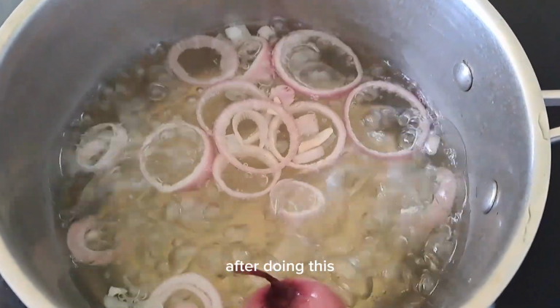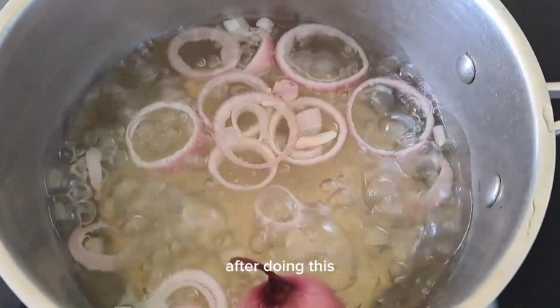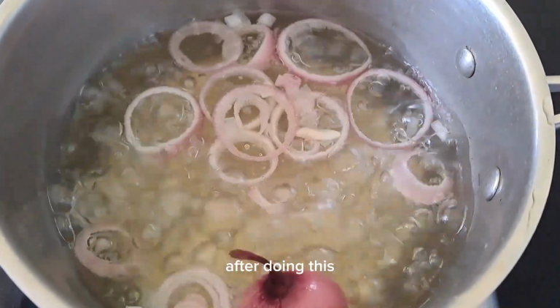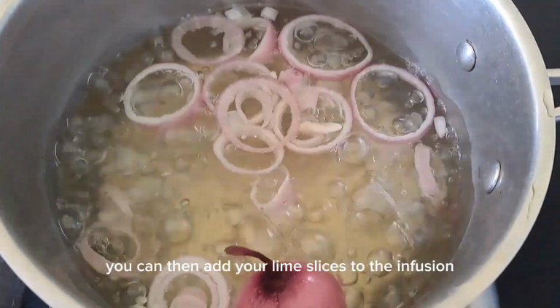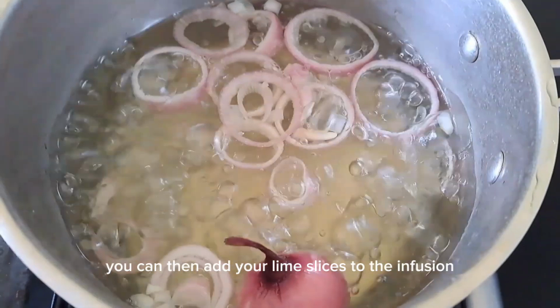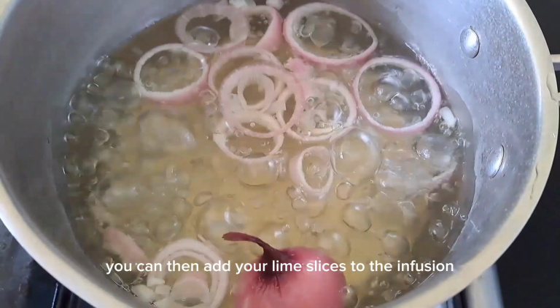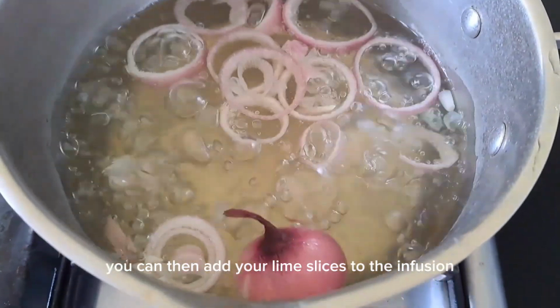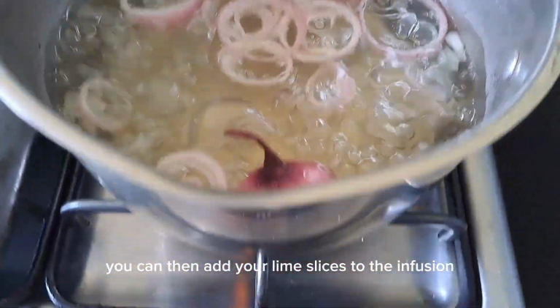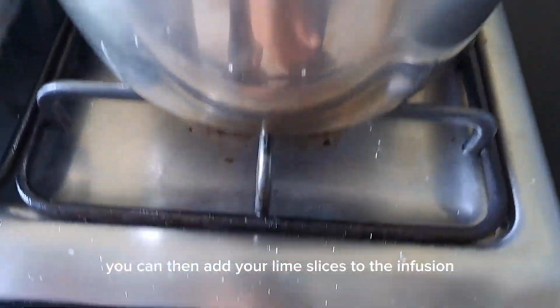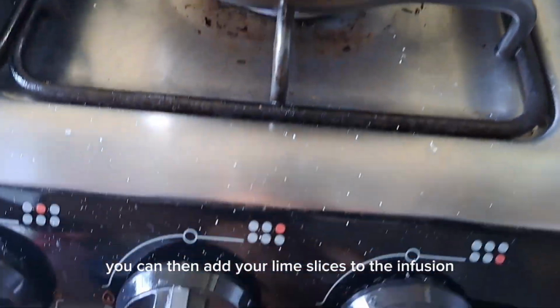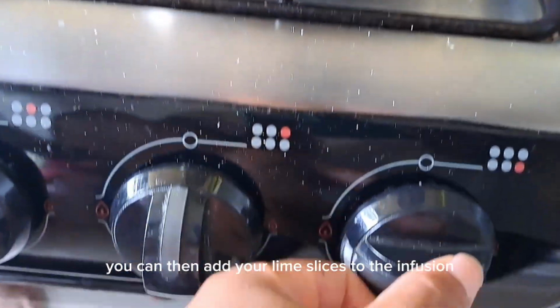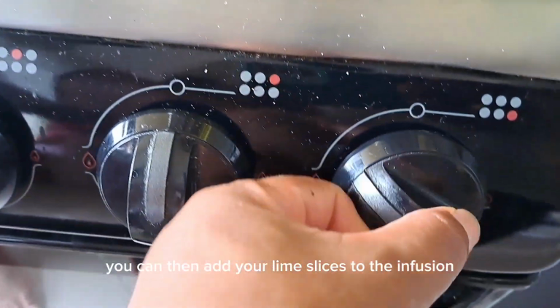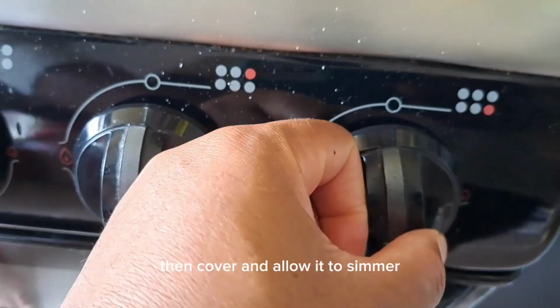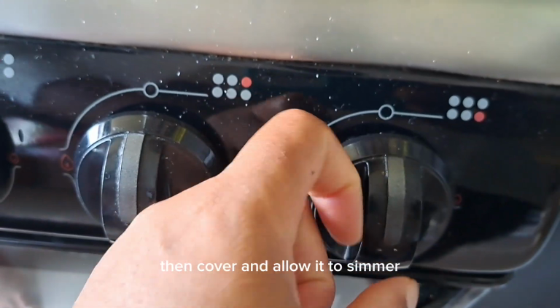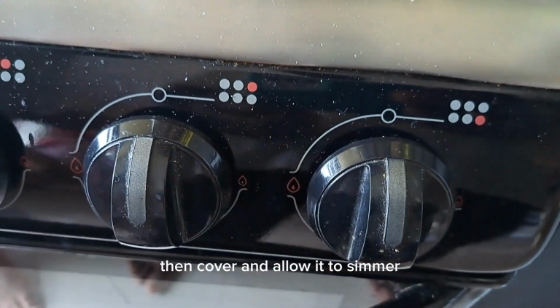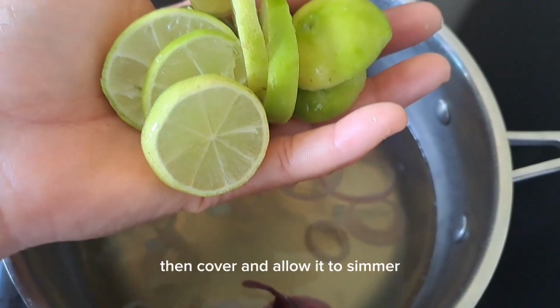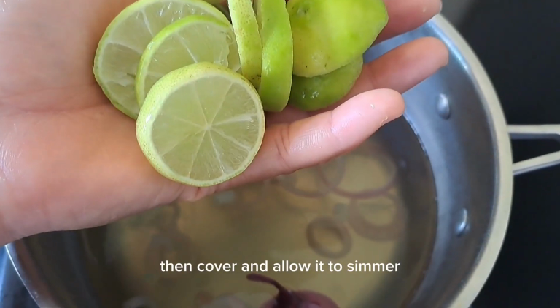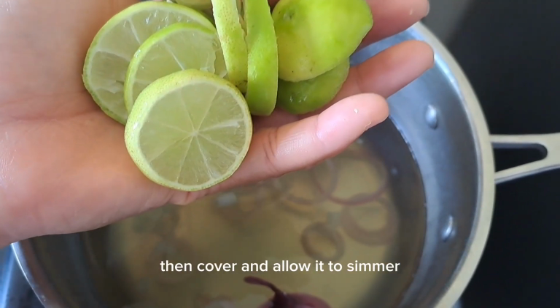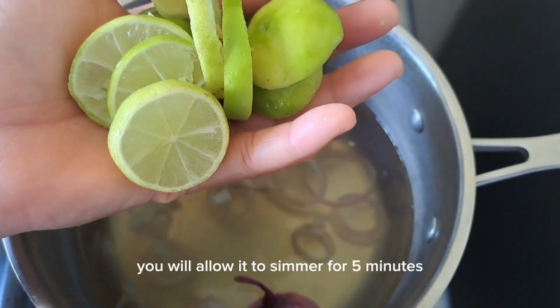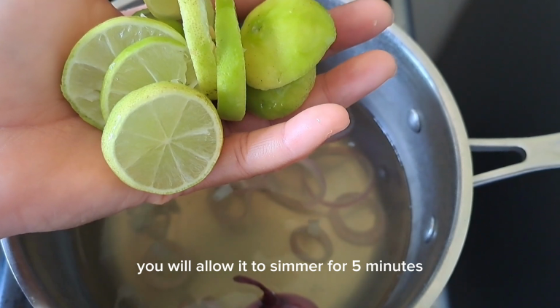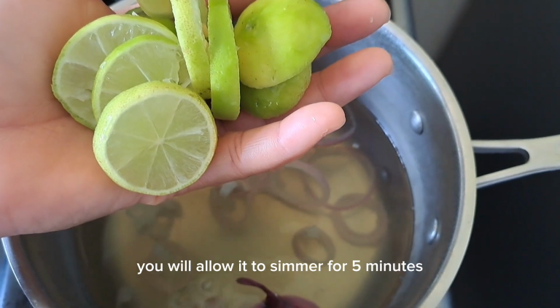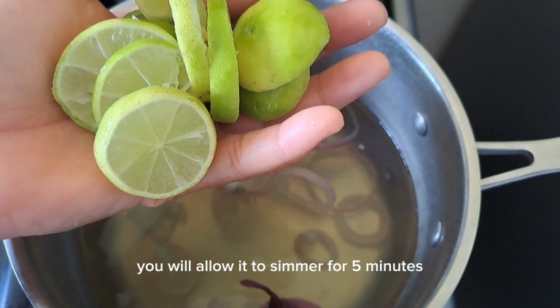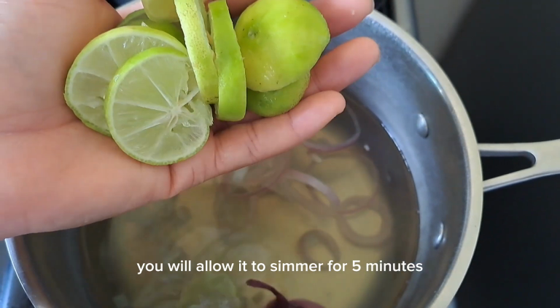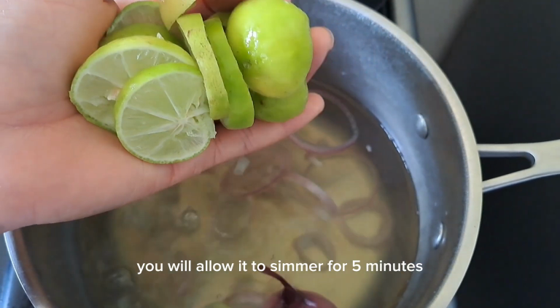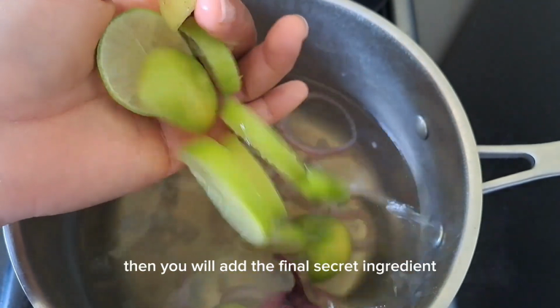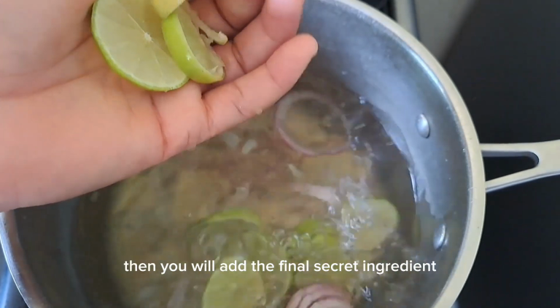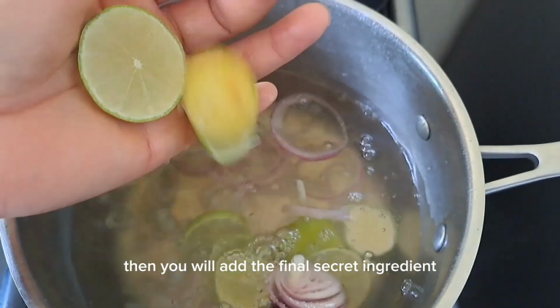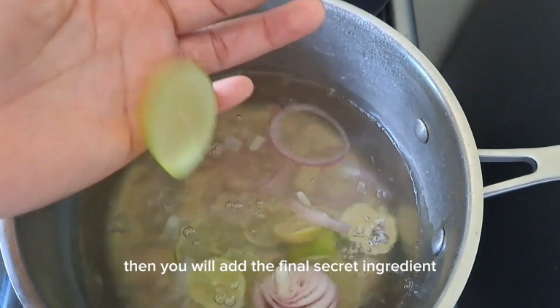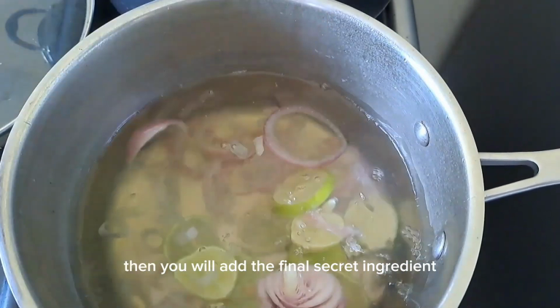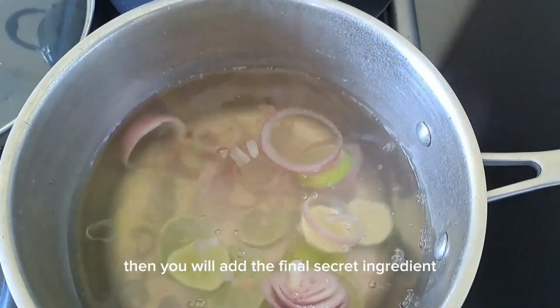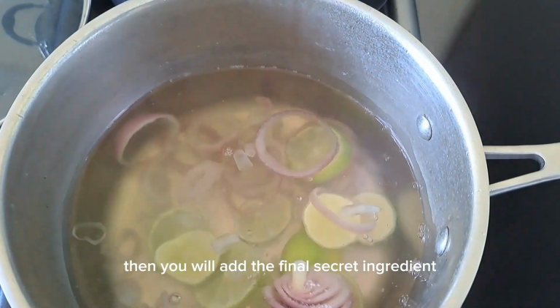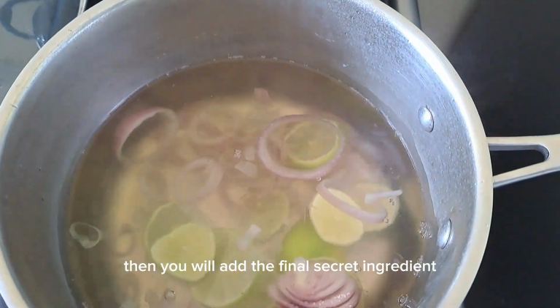After doing this, you can then add your lime slices to the infusion, then cover and allow it to simmer for five minutes. You will then add the final secret ingredient.